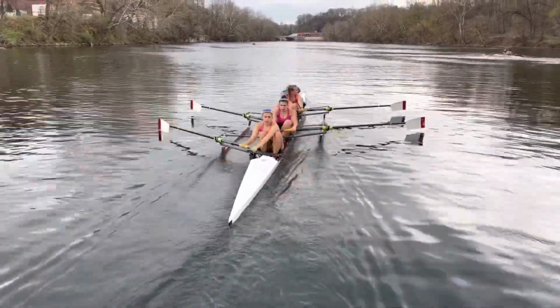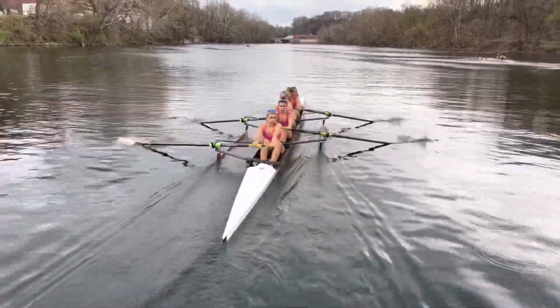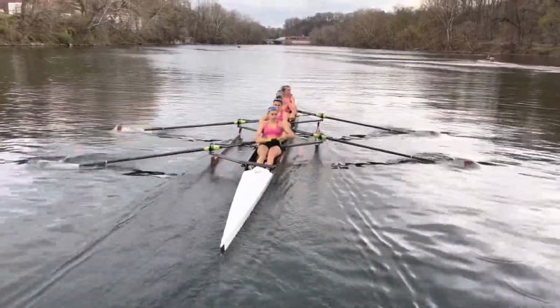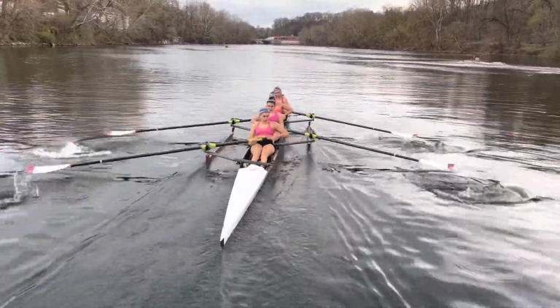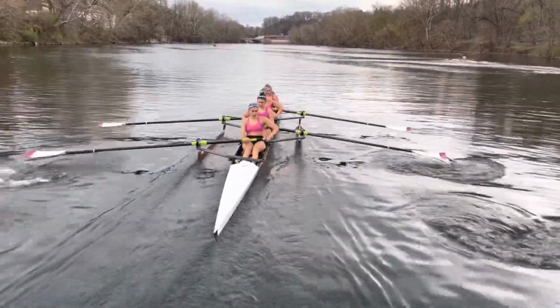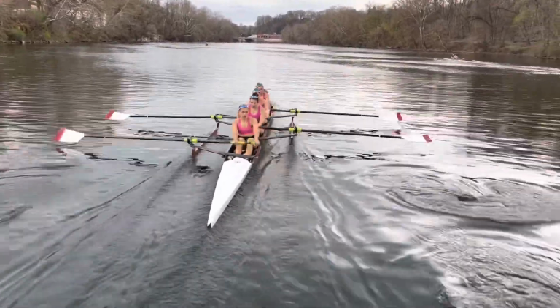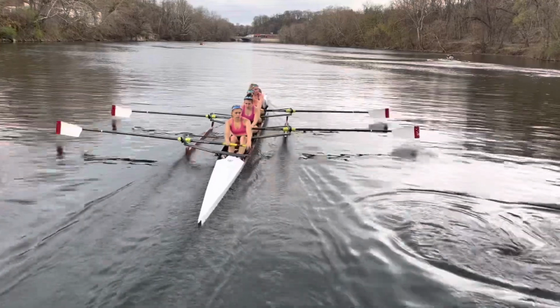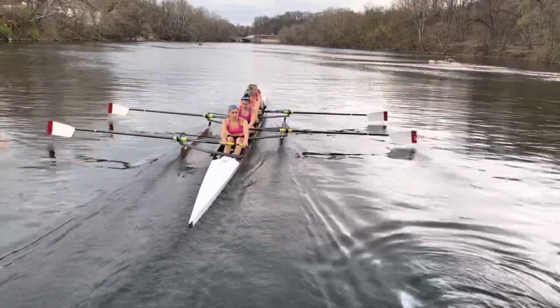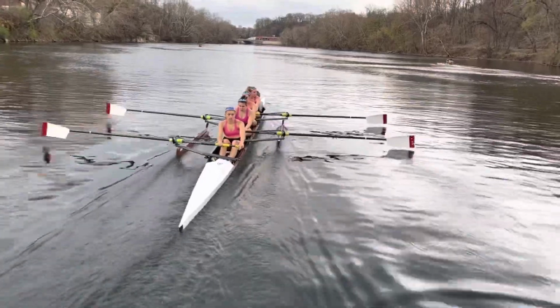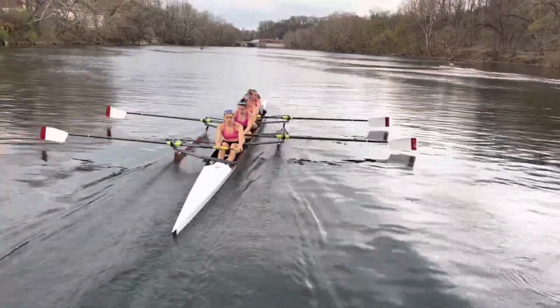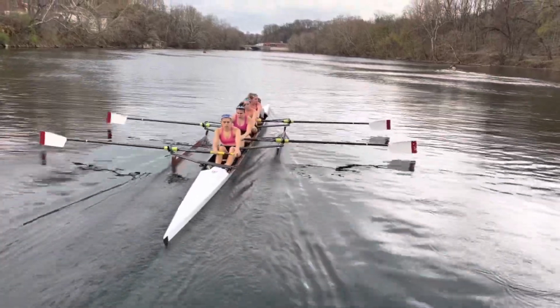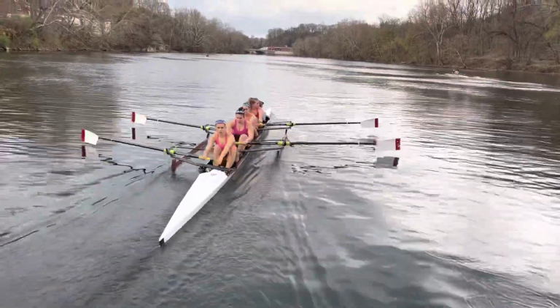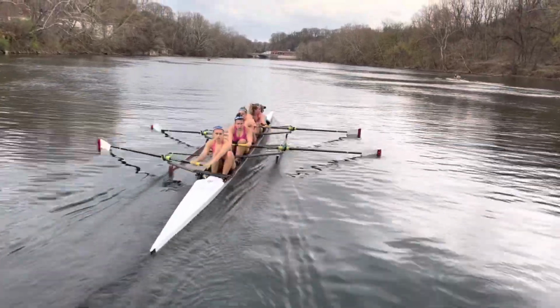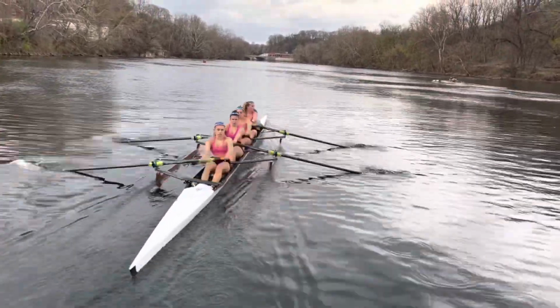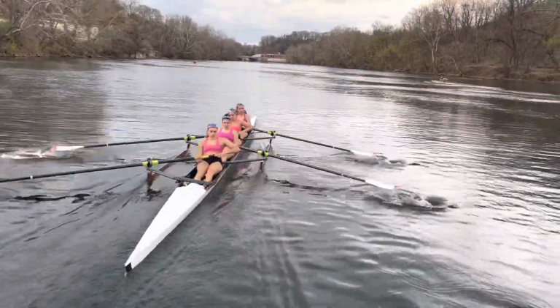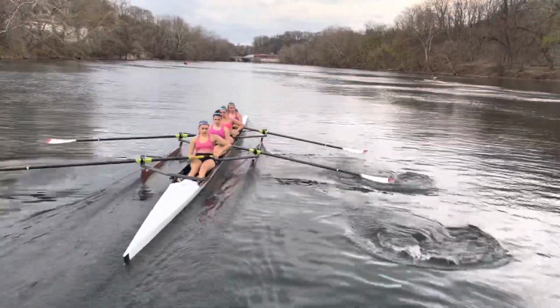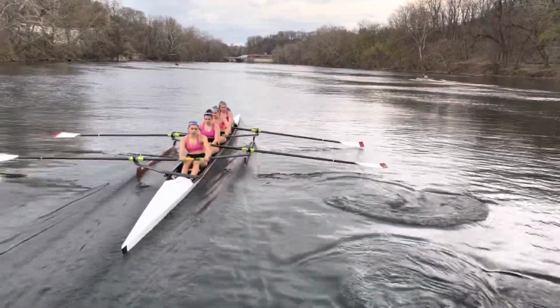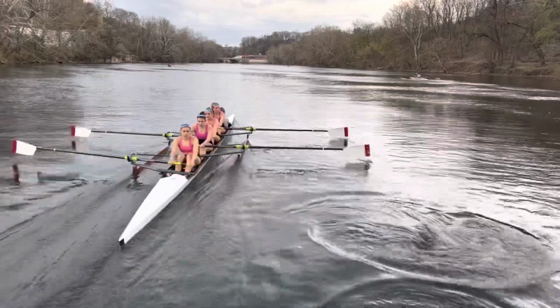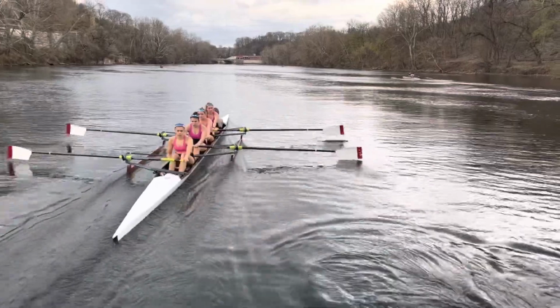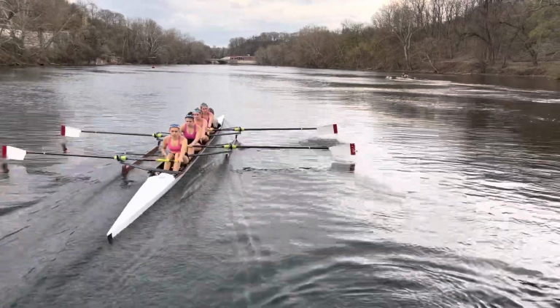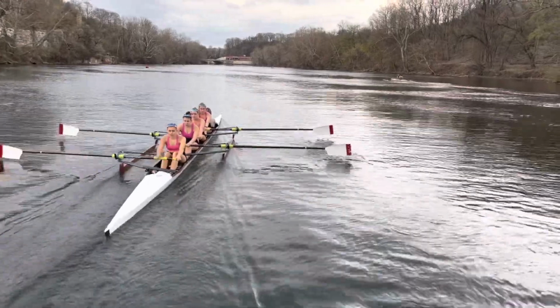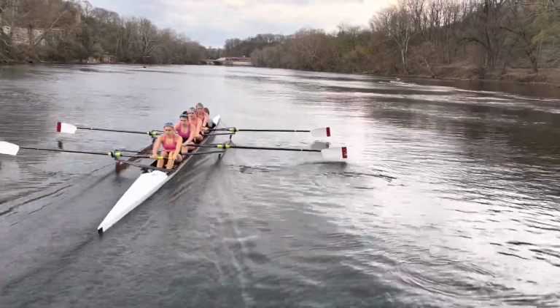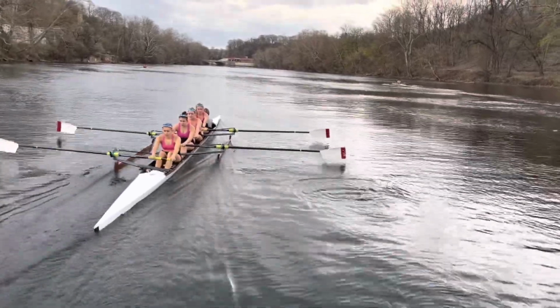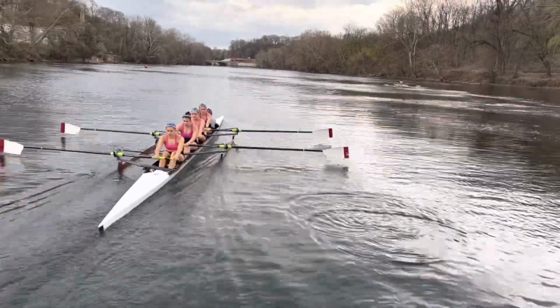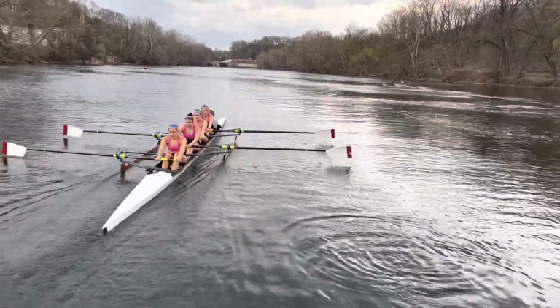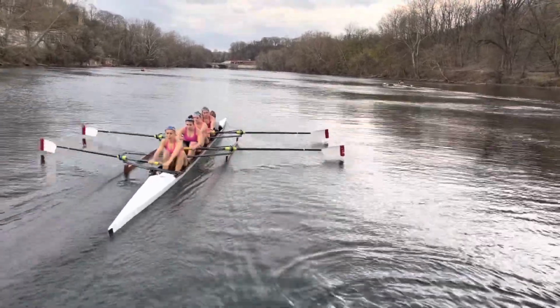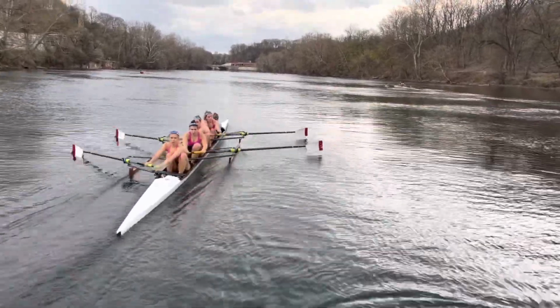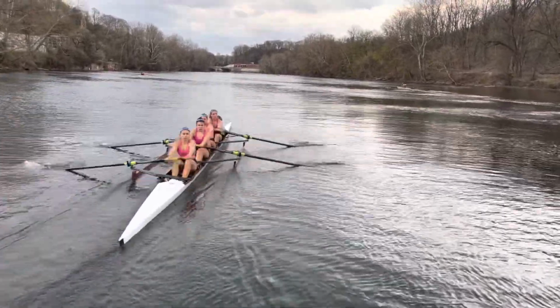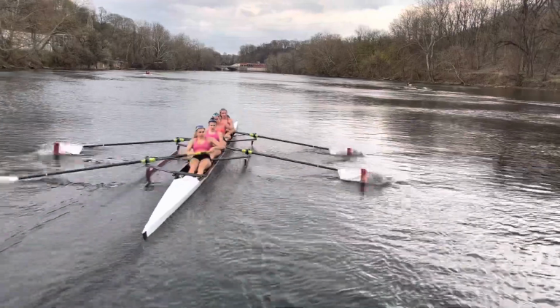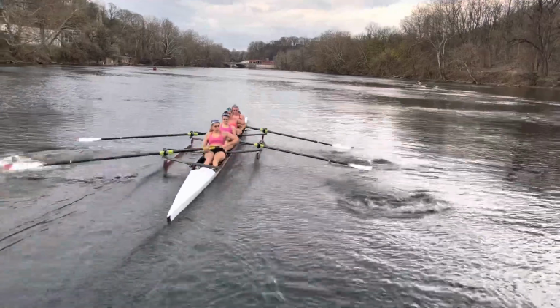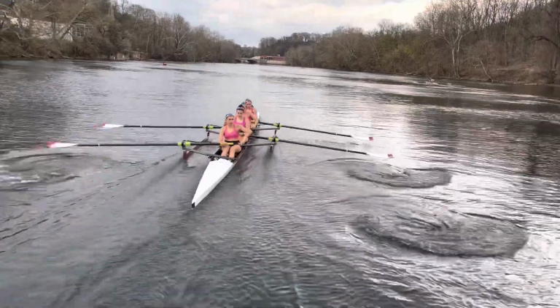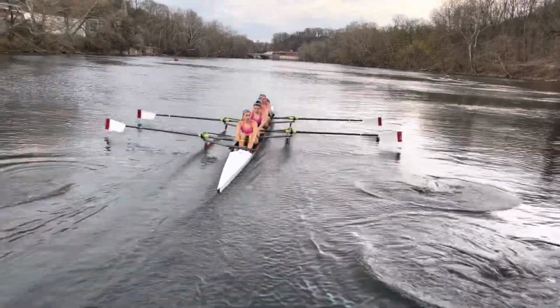Level down. Yes, do one more. Now look down the boat and remember how that felt. Let the blade find the water at the catch. There you go. That's called a good catch.